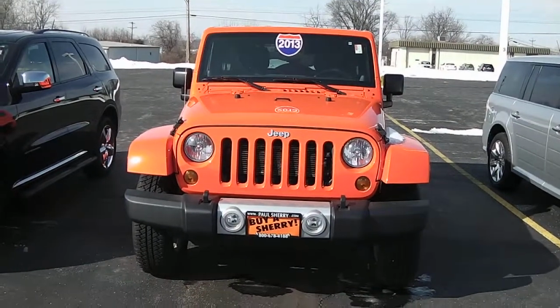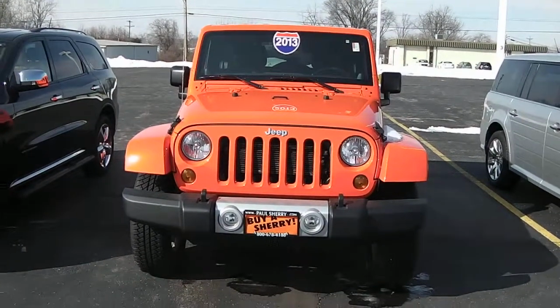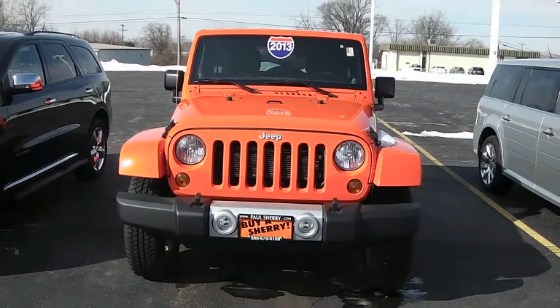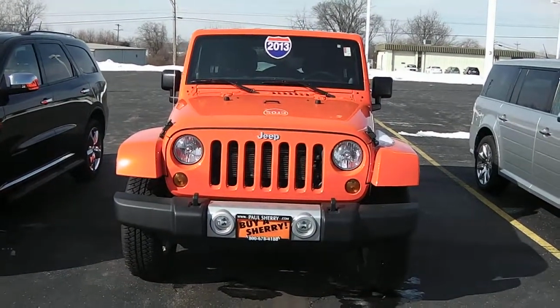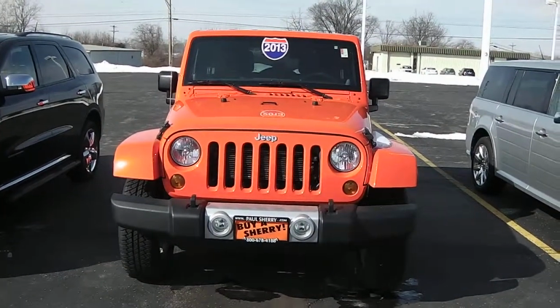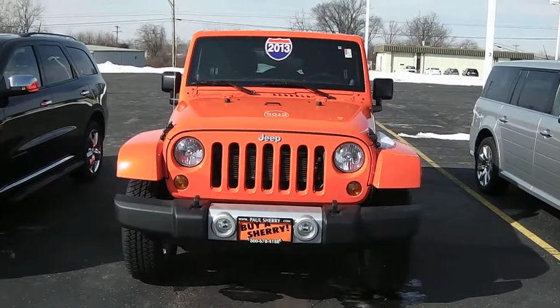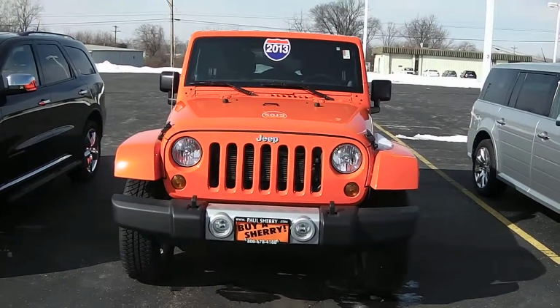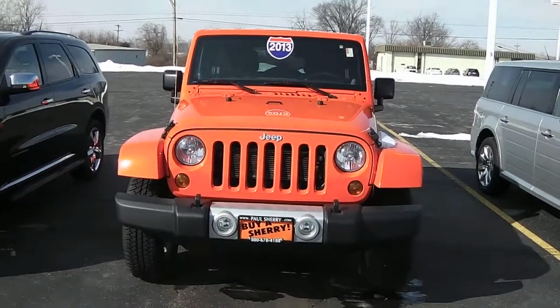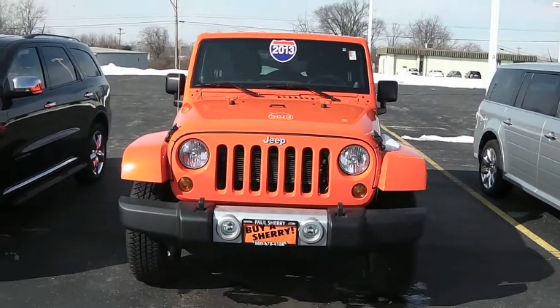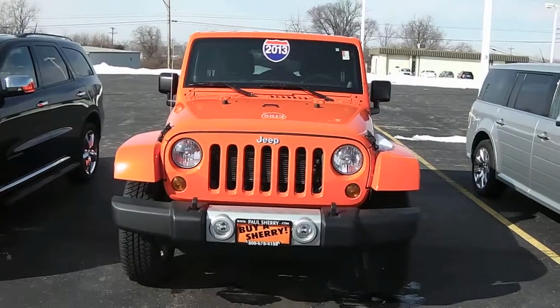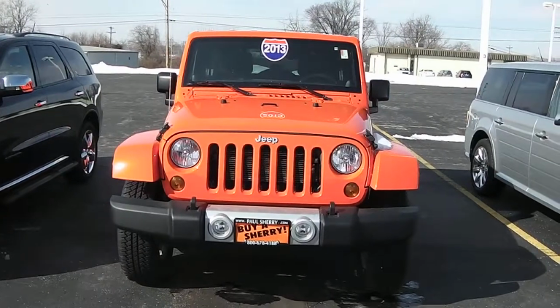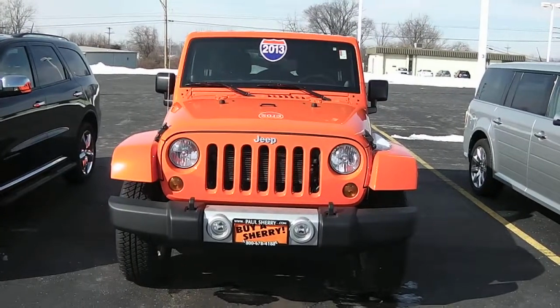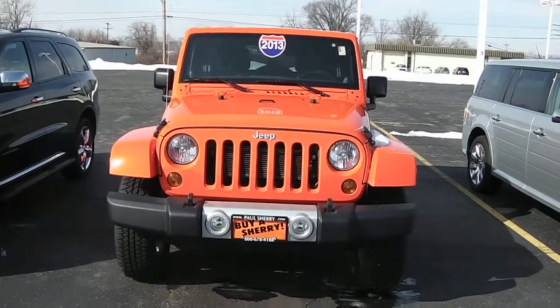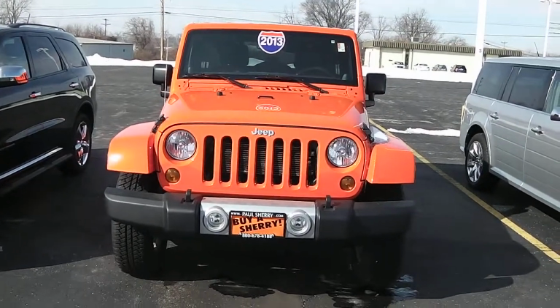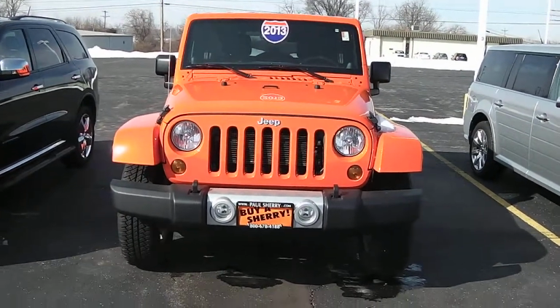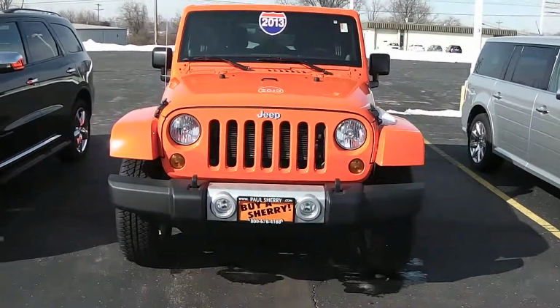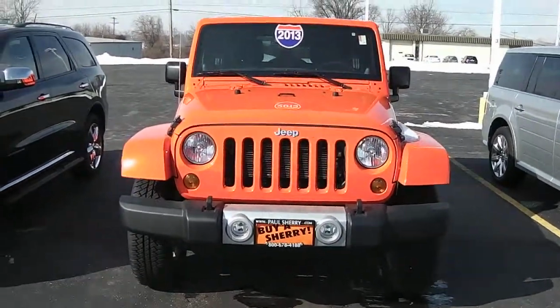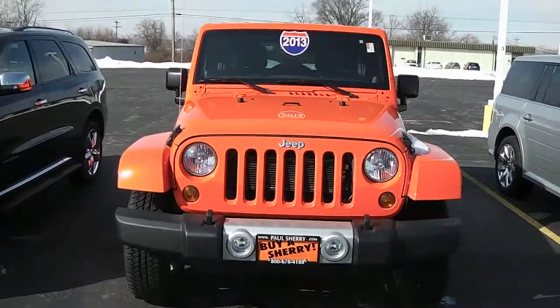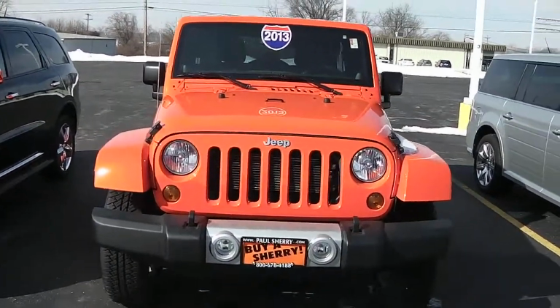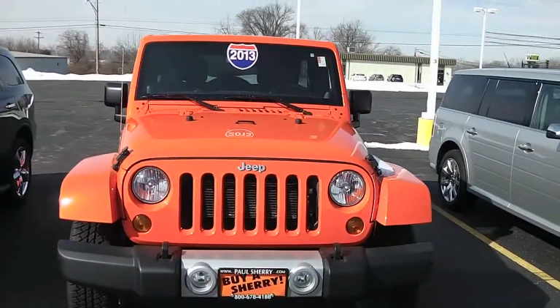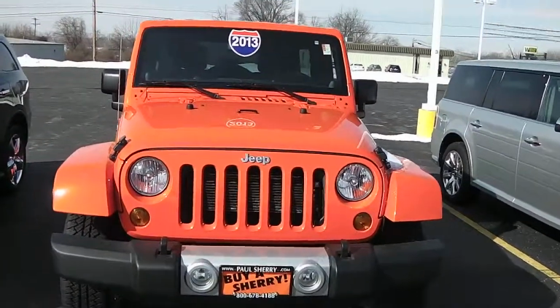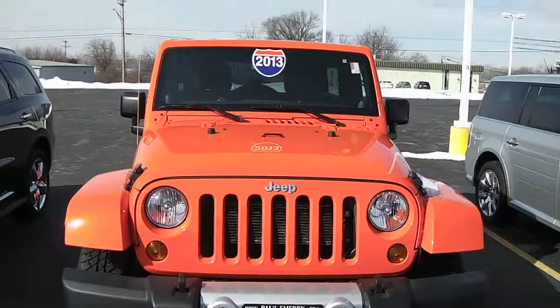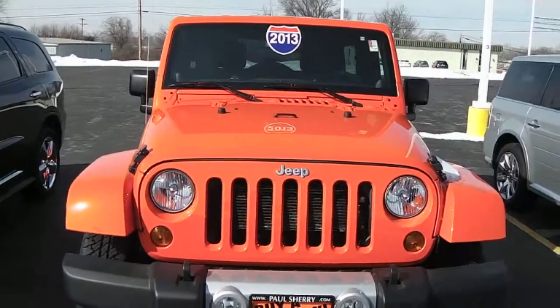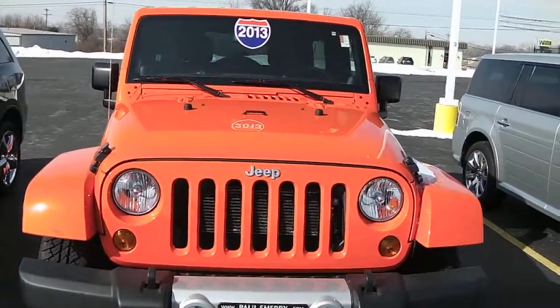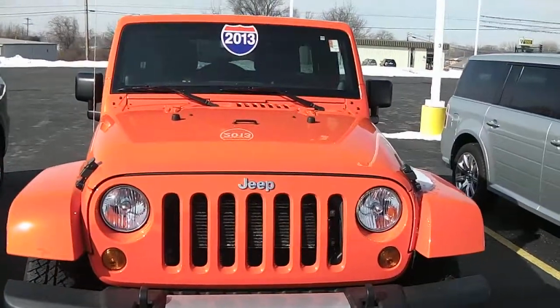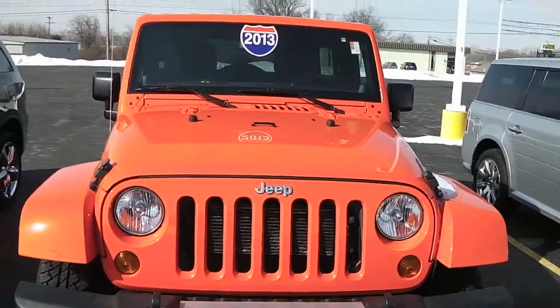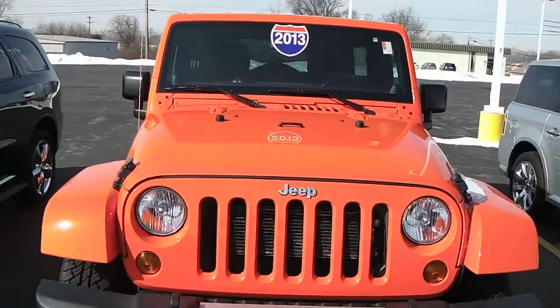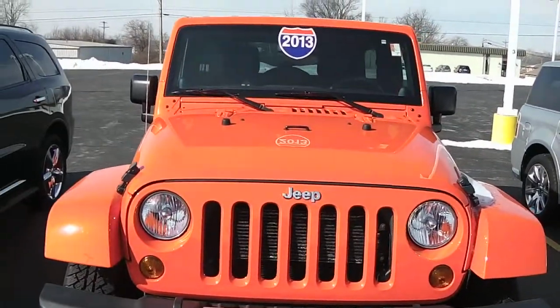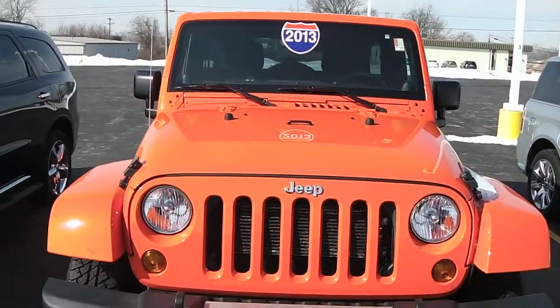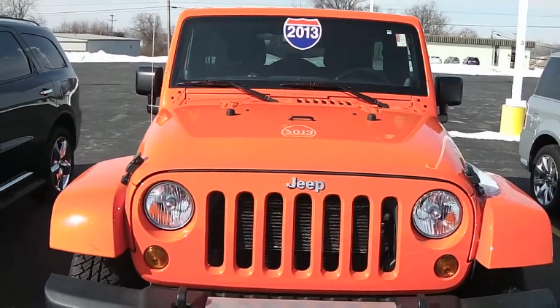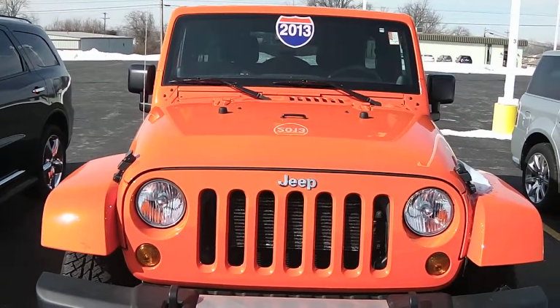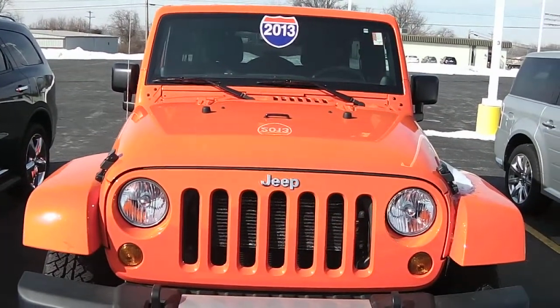Zach Smith here at Paul Sherry's in Piqua, Ohio. We're looking at a 2013 Jeep Wrangler Unlimited Sahara. It's a crushed clear coat color, almost like a red-orange or an orange-red.